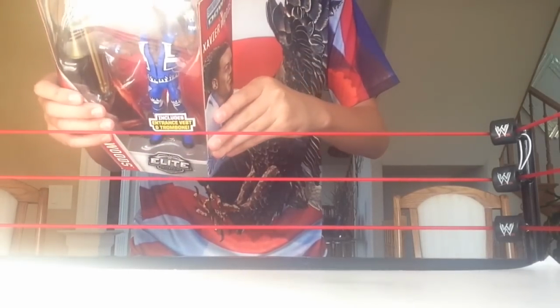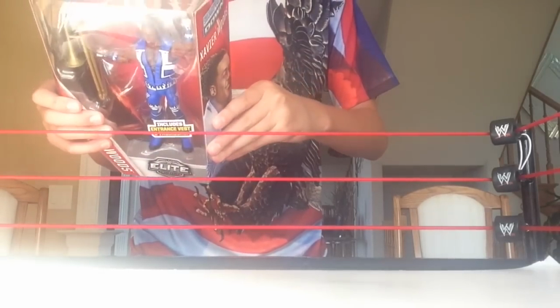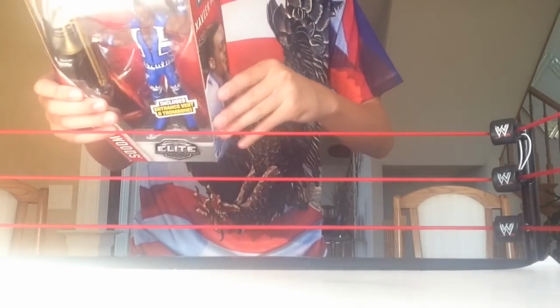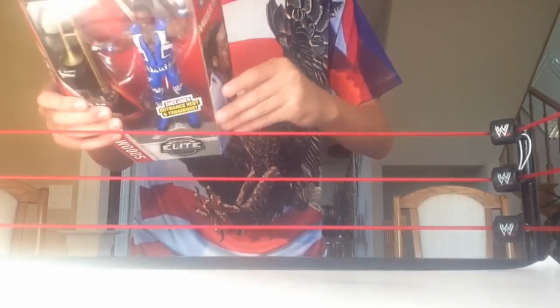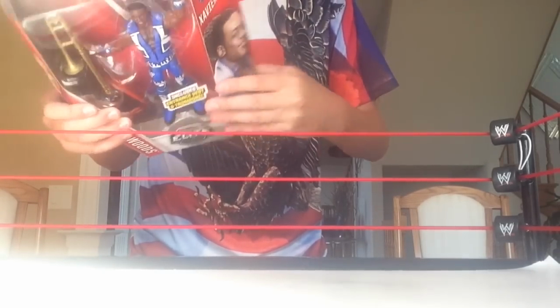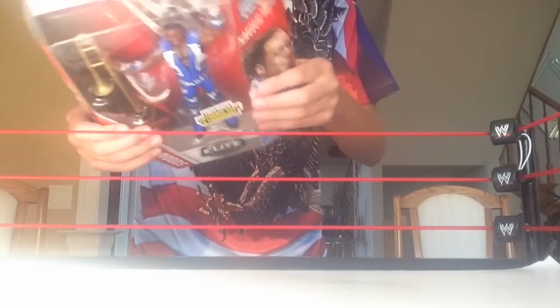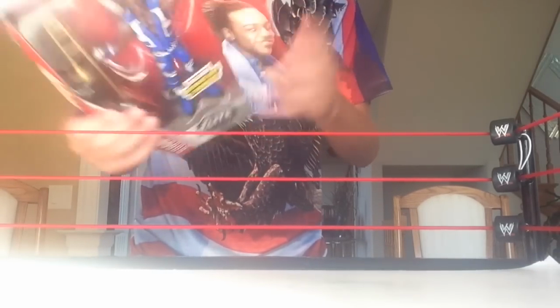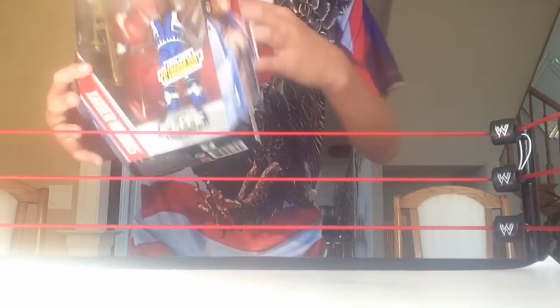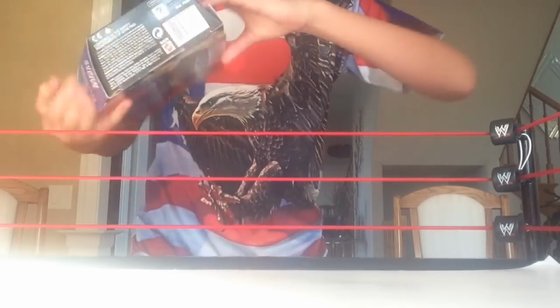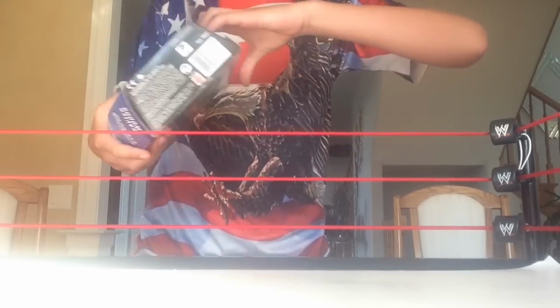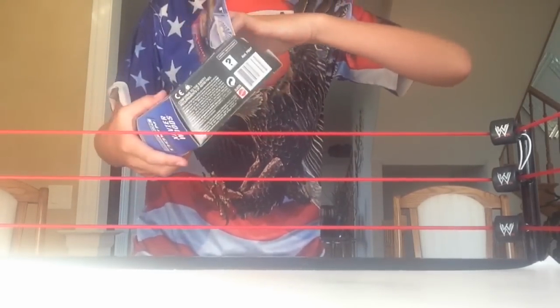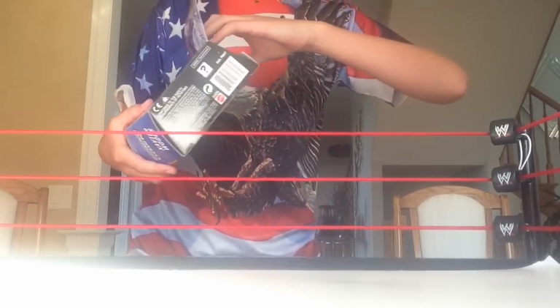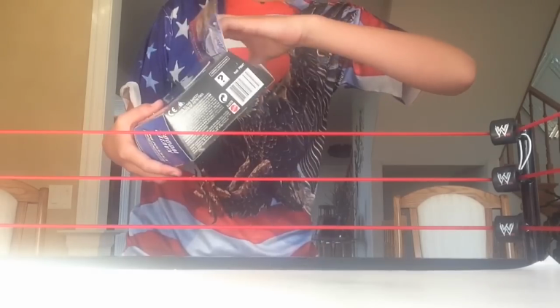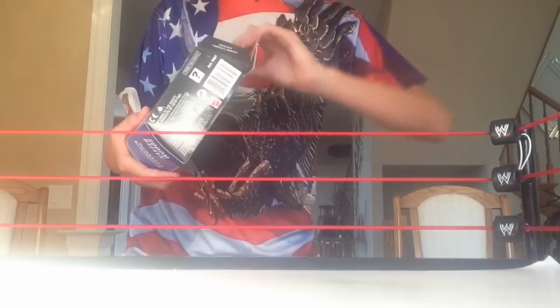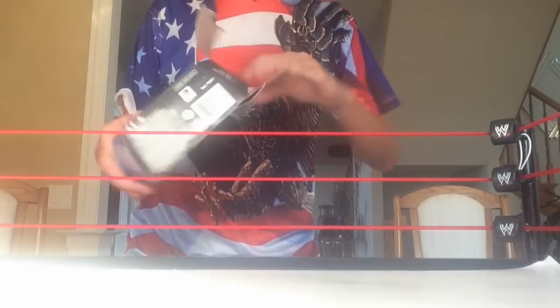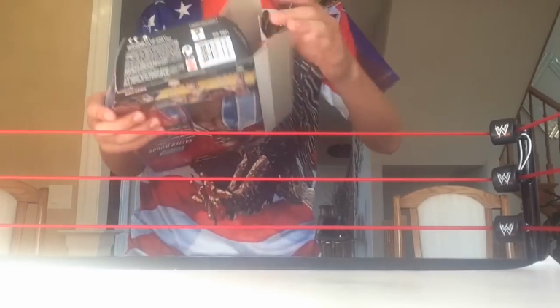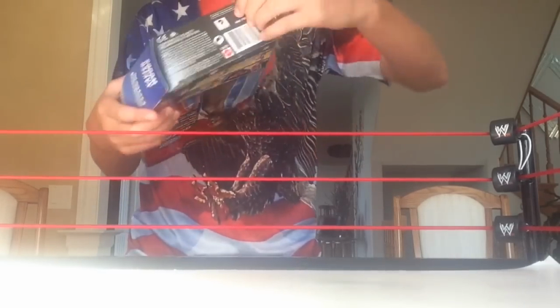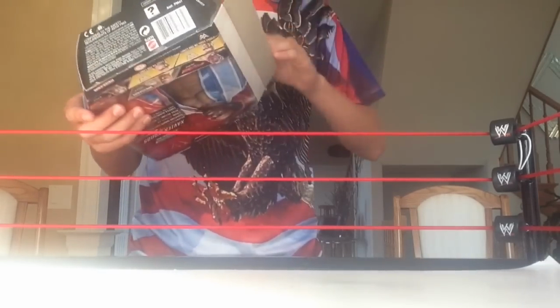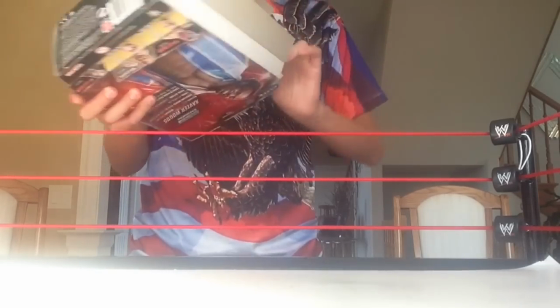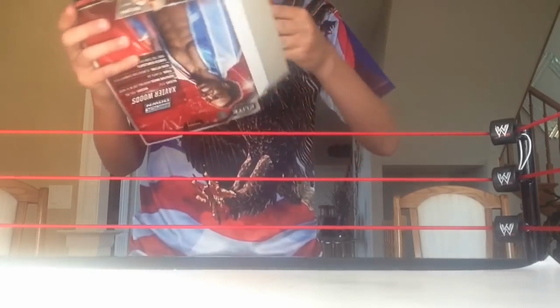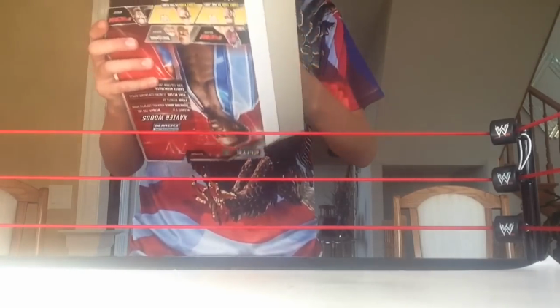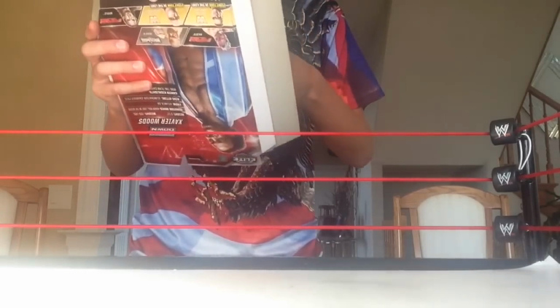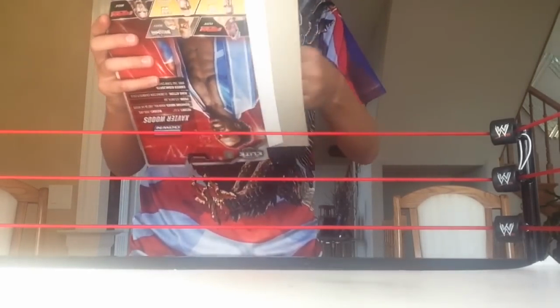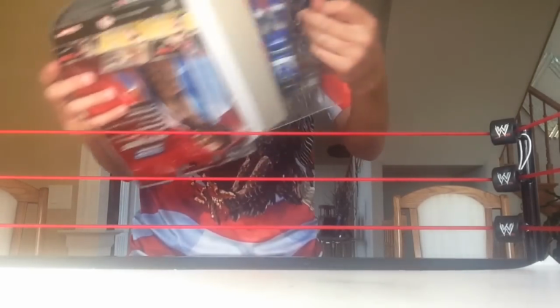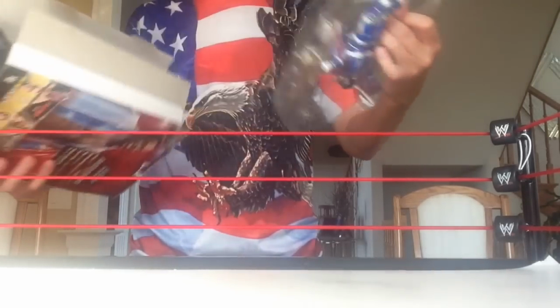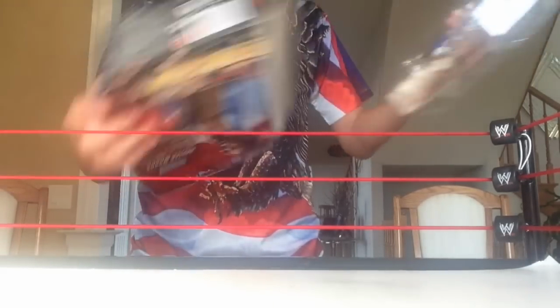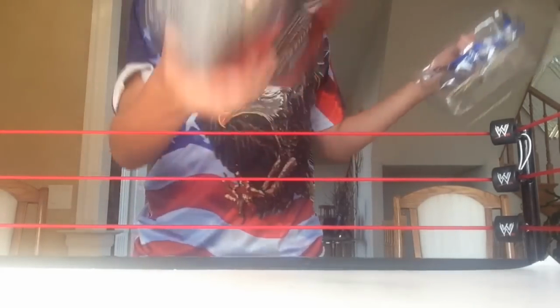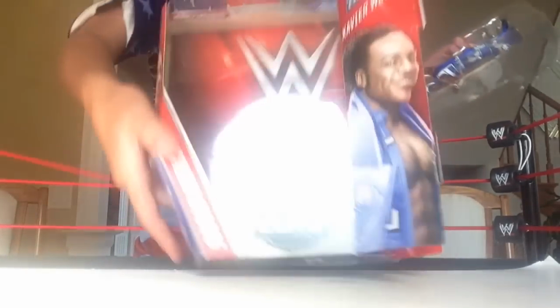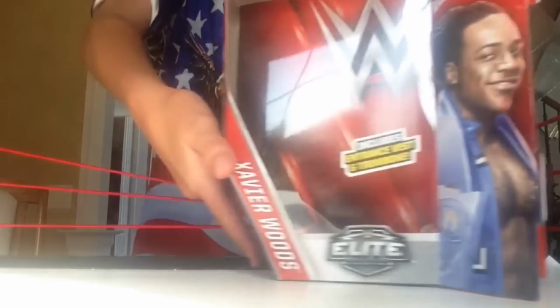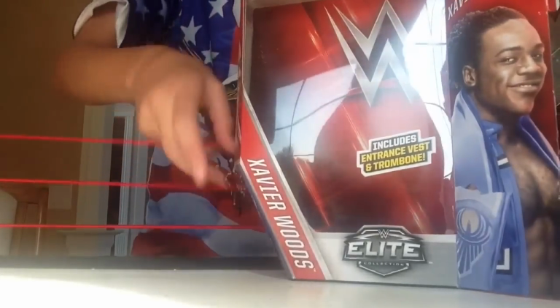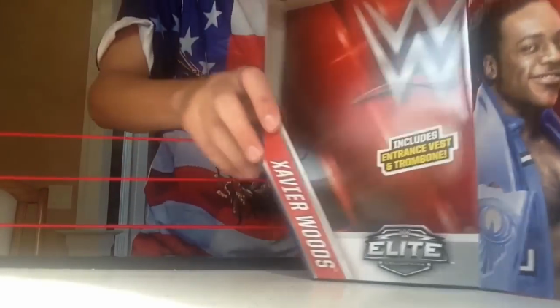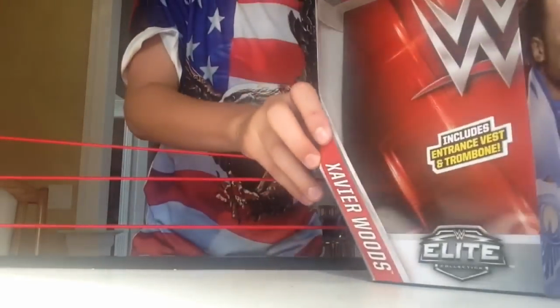Get it open! You guys might think I'm not legit or anything — I am legit, I collect a lot of figures and I know a lot about them. There's the plastic without Xavier Woods in it, just set aside.